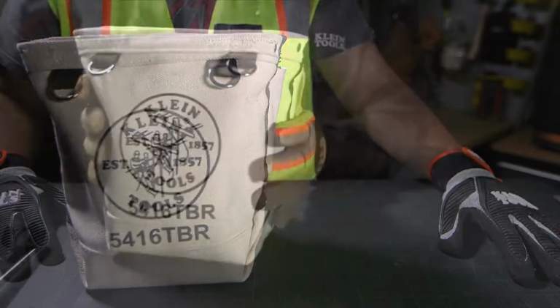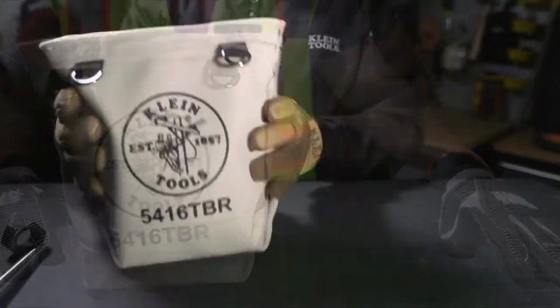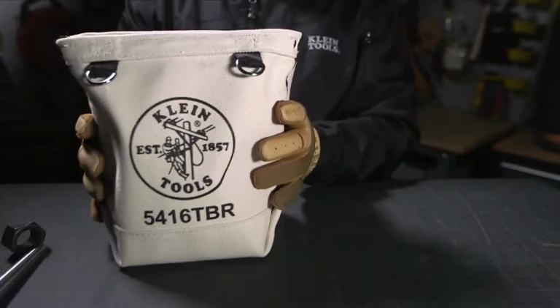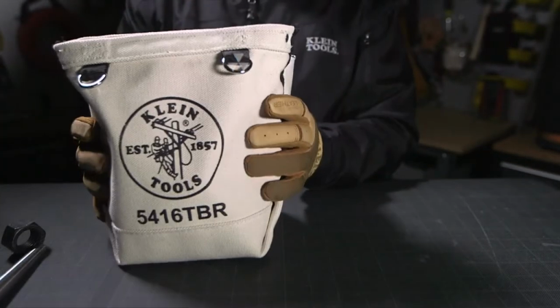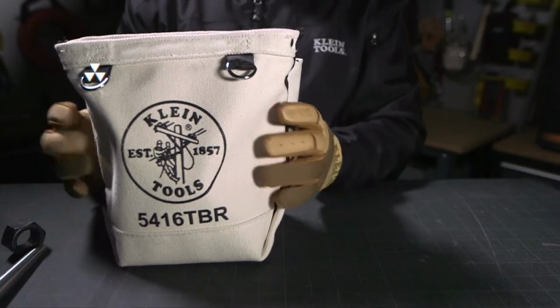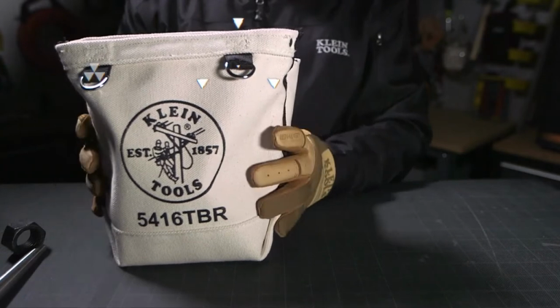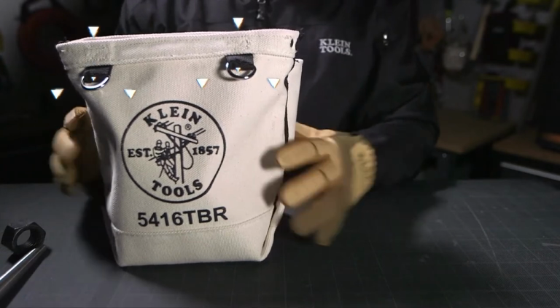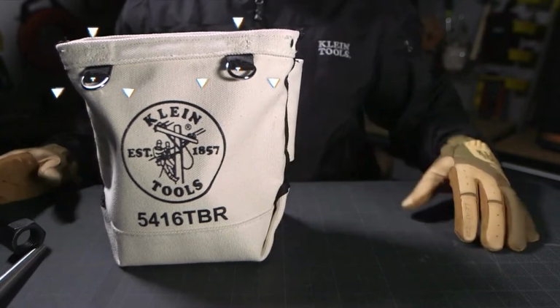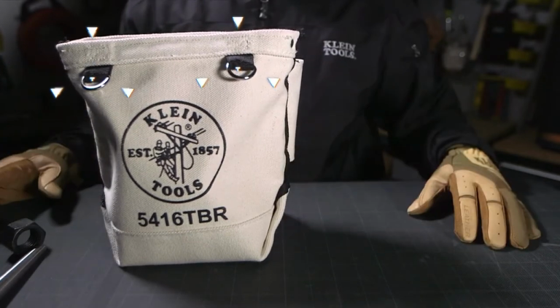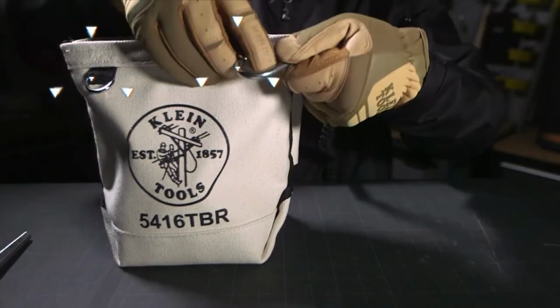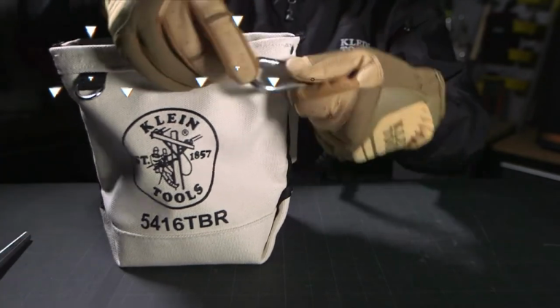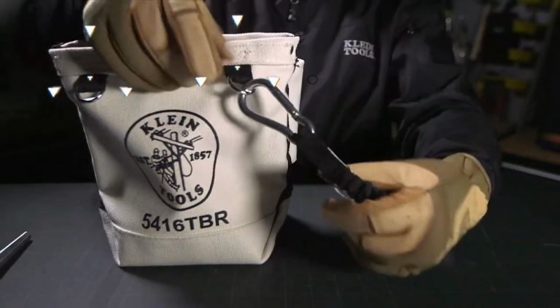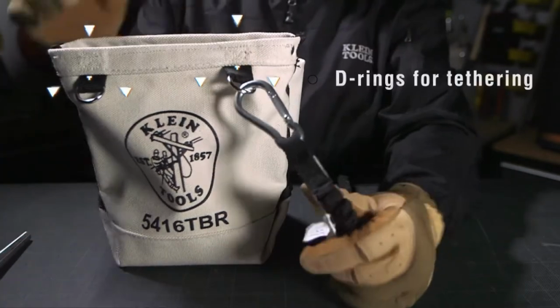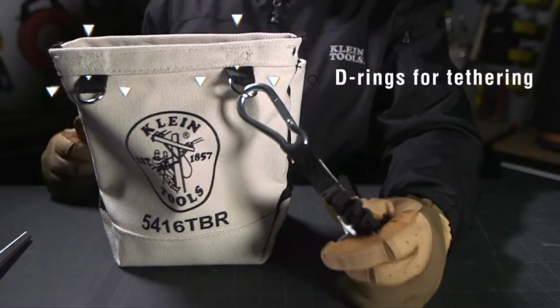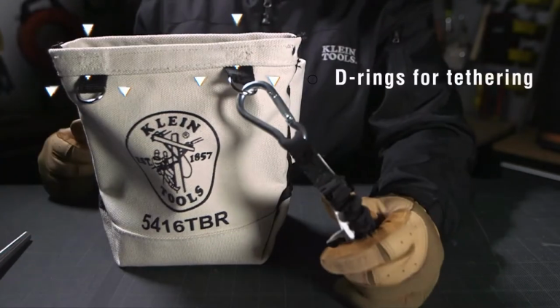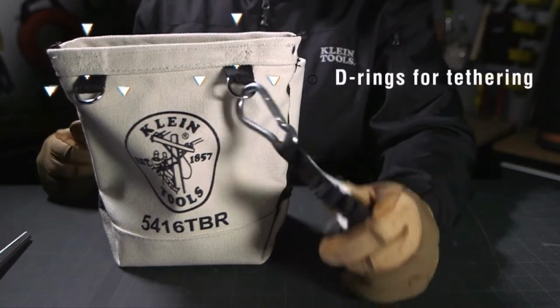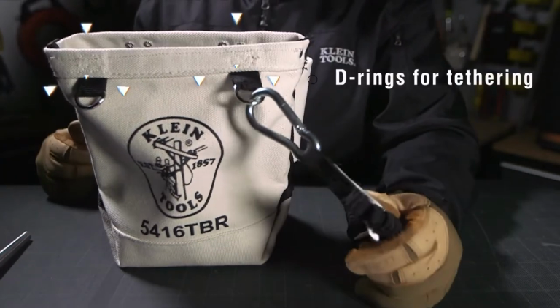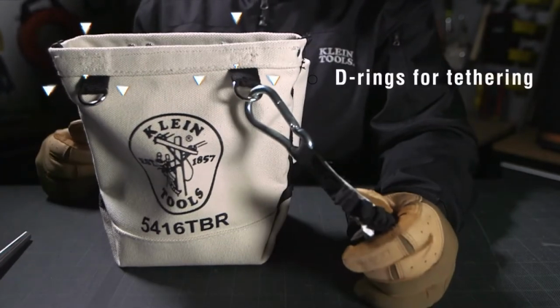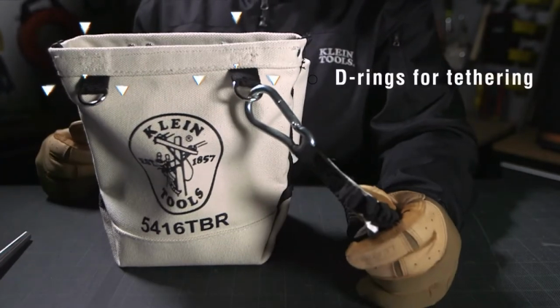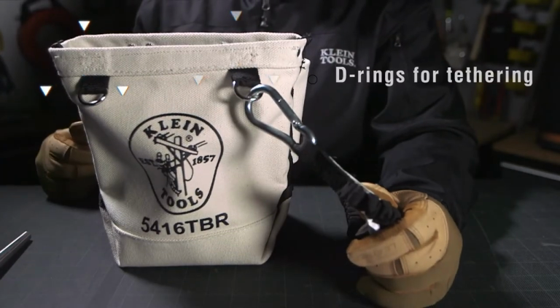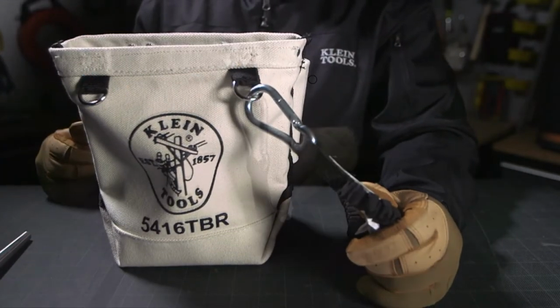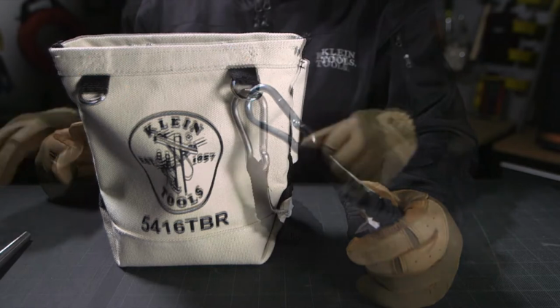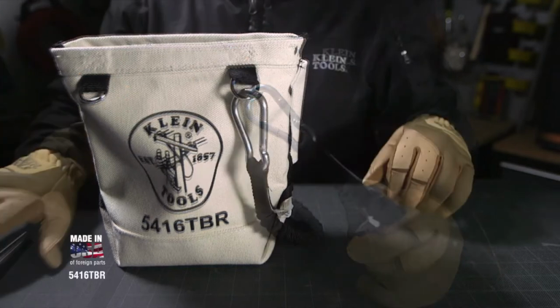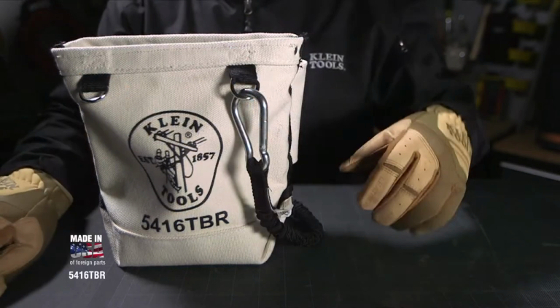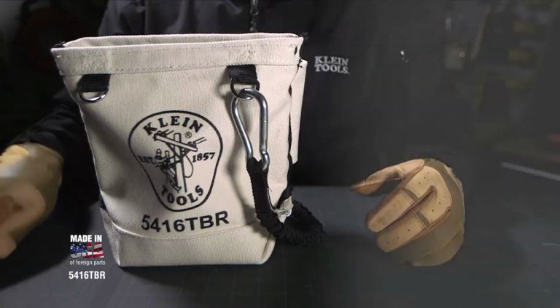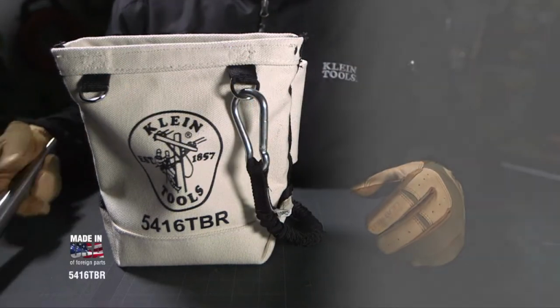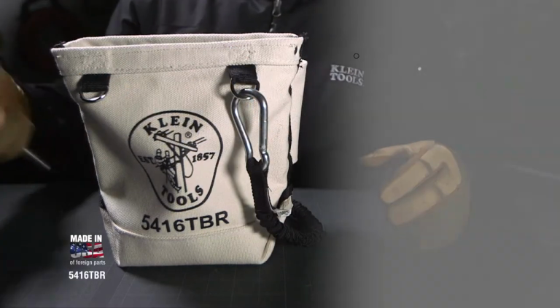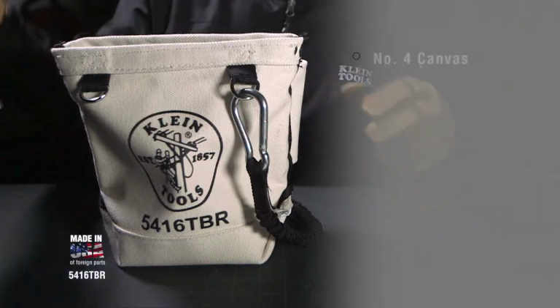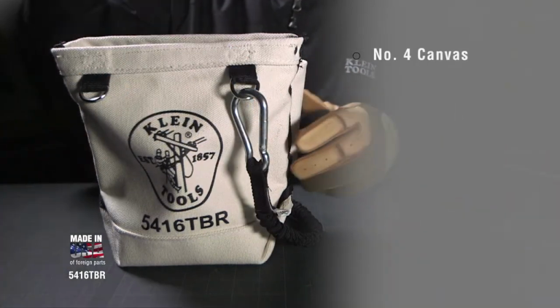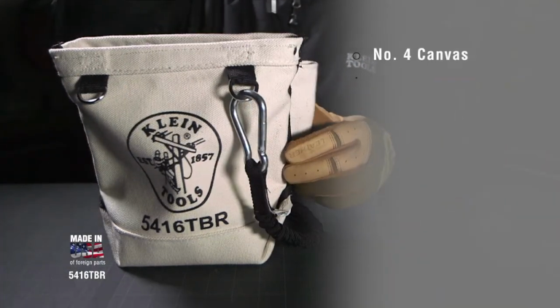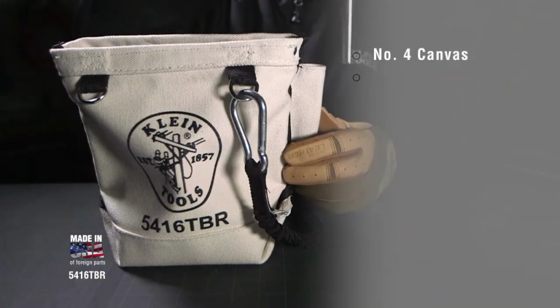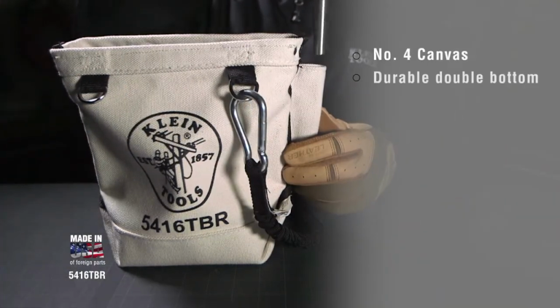Combined with two D-rings on the front for tool tethering, this pouch is great to have when working at height. It's made of sturdy number four canvas and has a double bottom for long life.